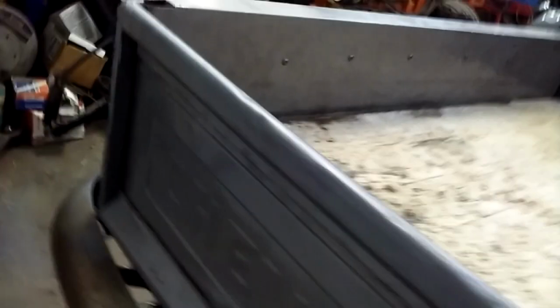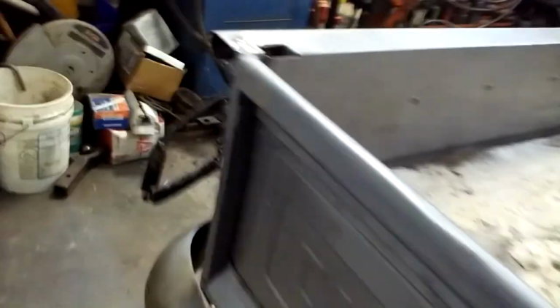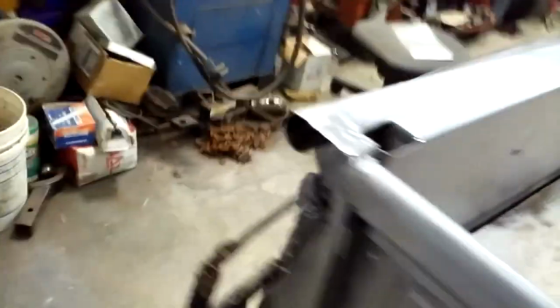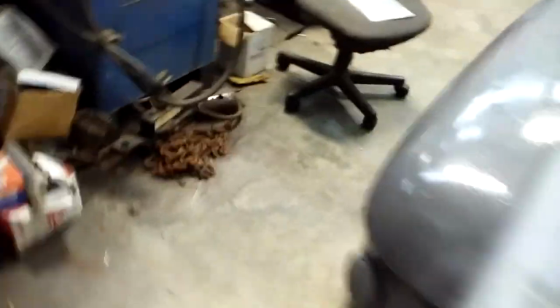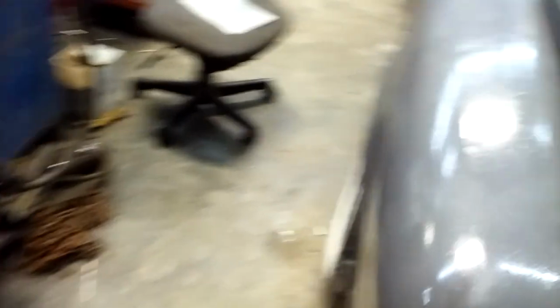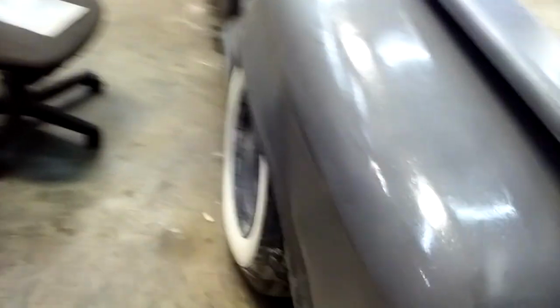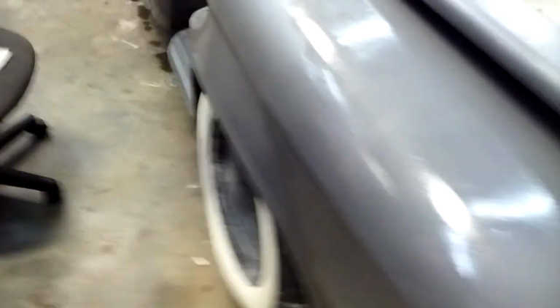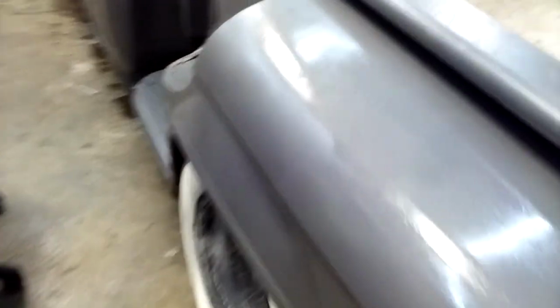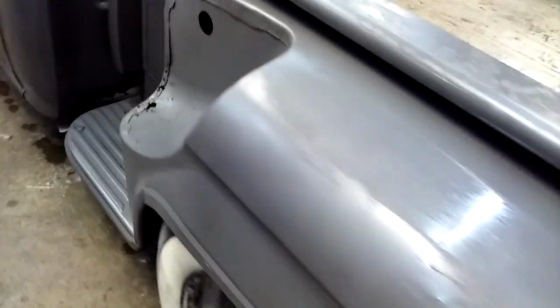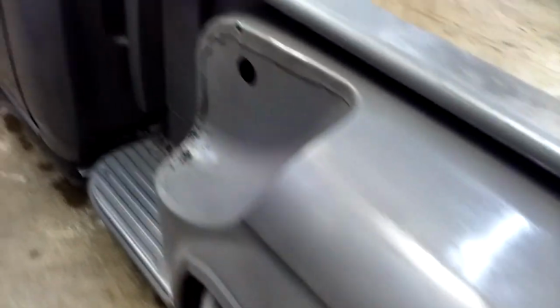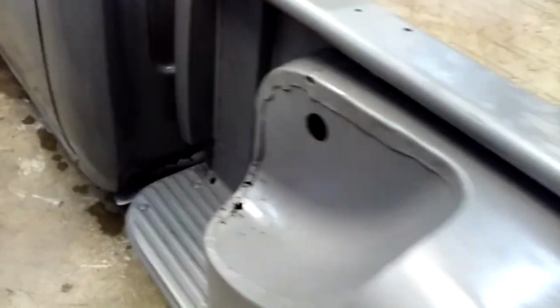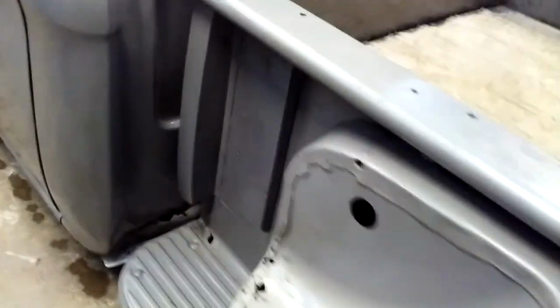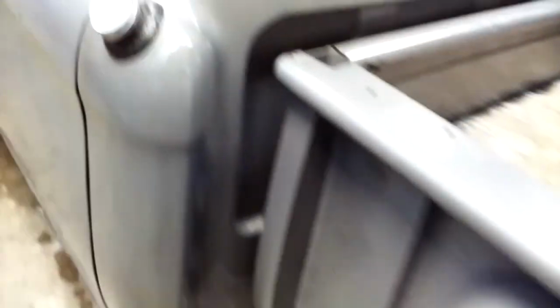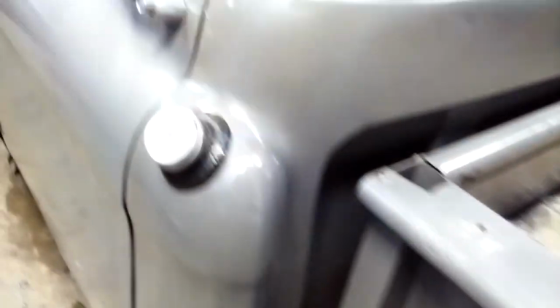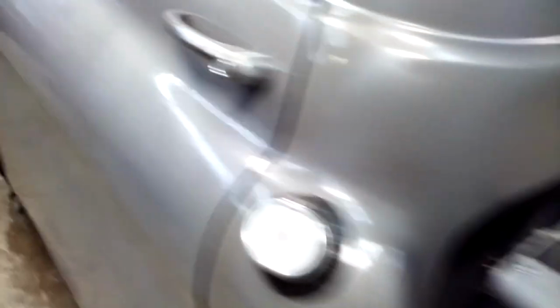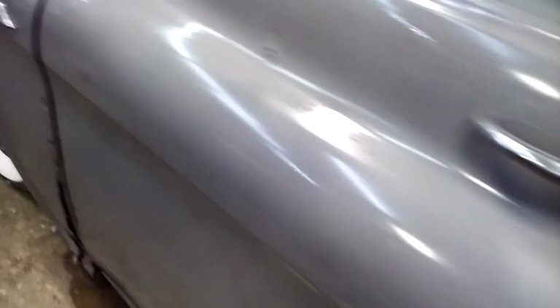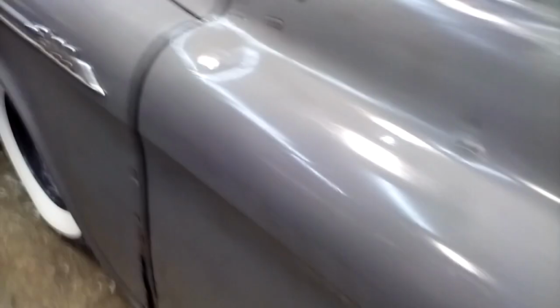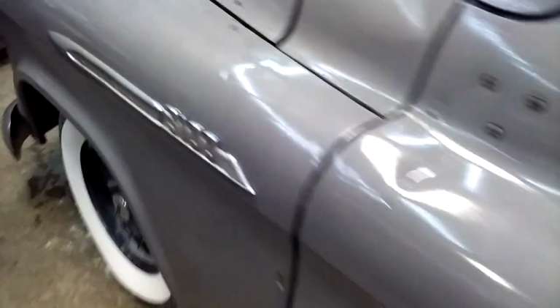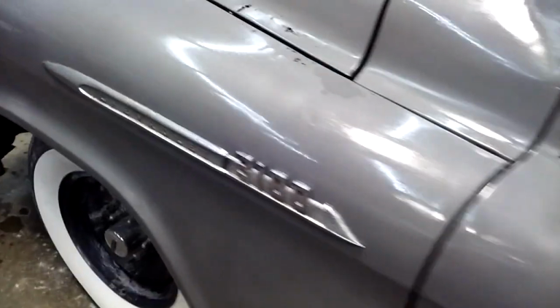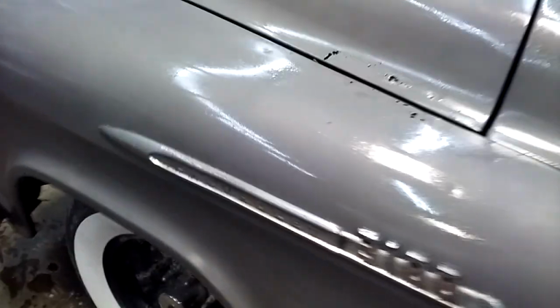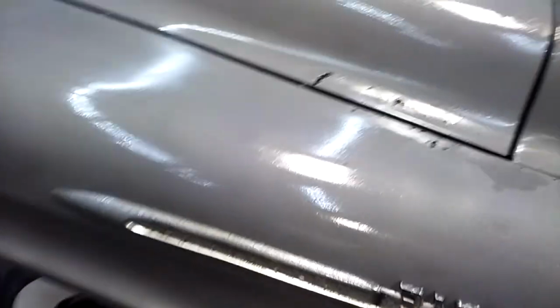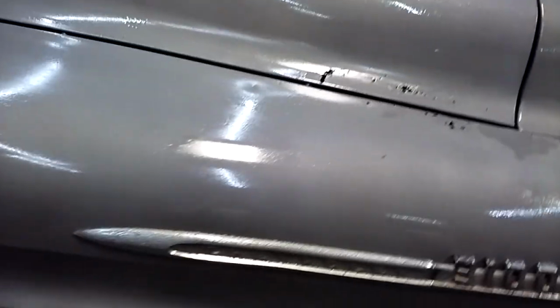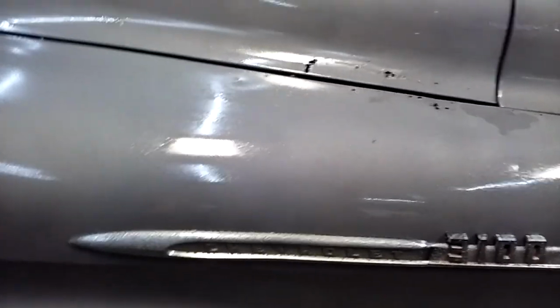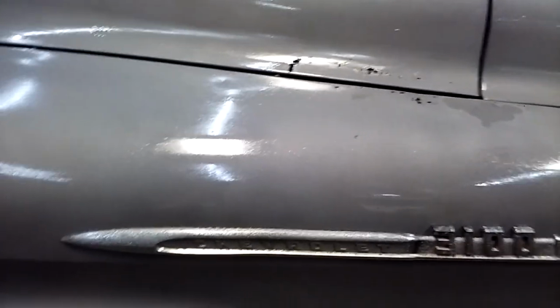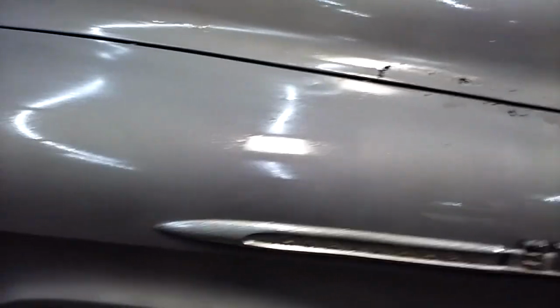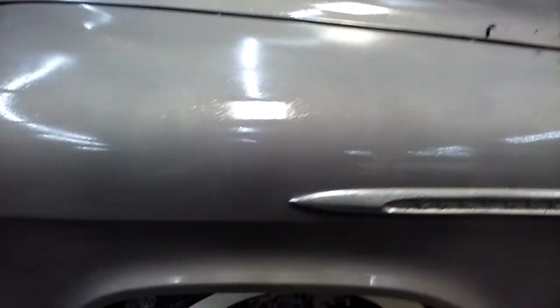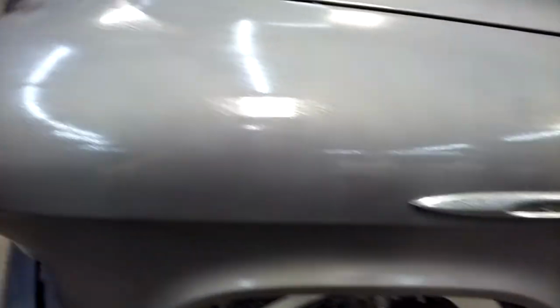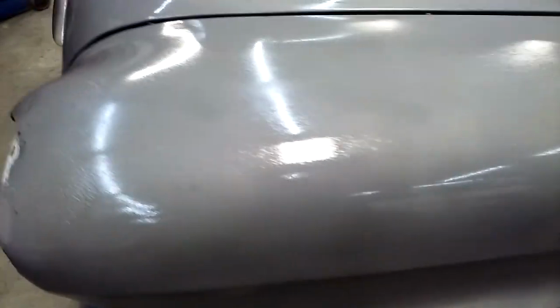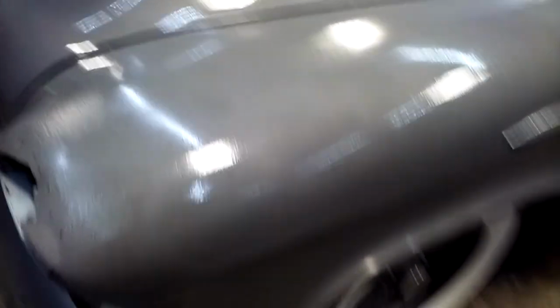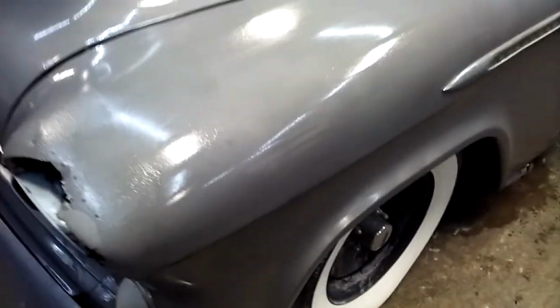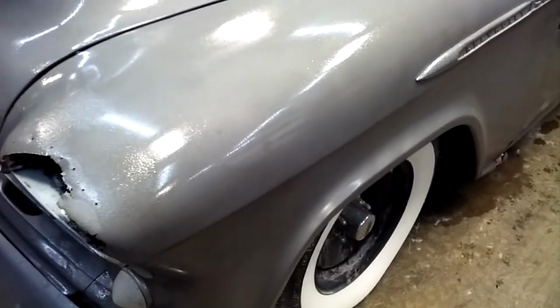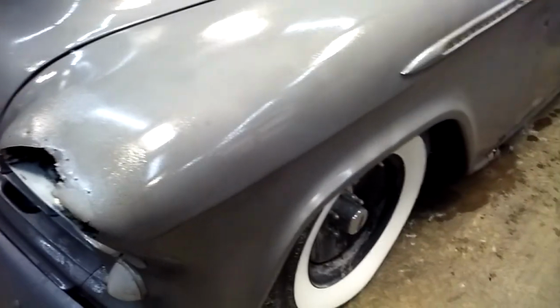It sure does look good. I like this Penetral — I'm going to try it on one of my own vehicles. Tim's got a good garage too, so it will dry well.